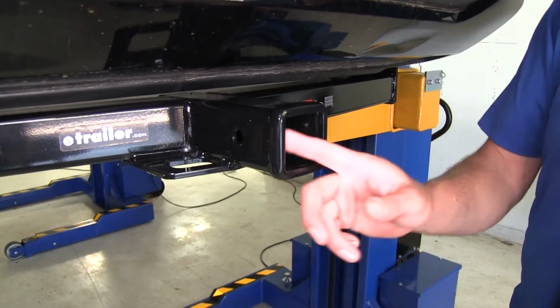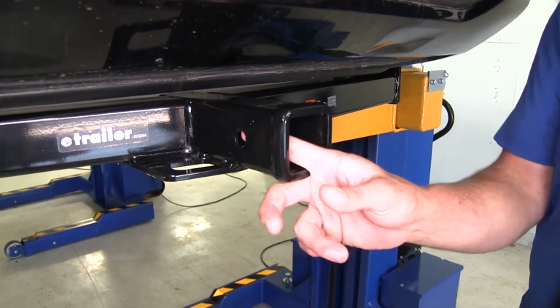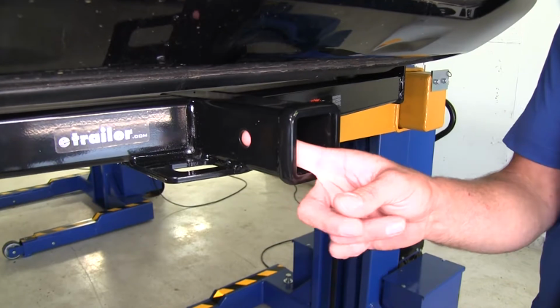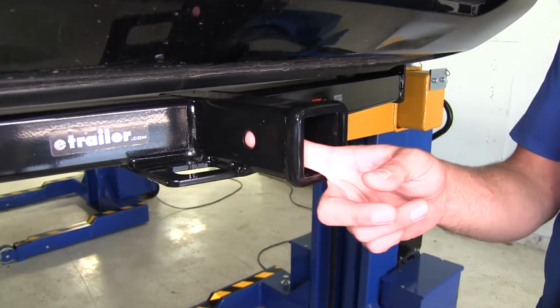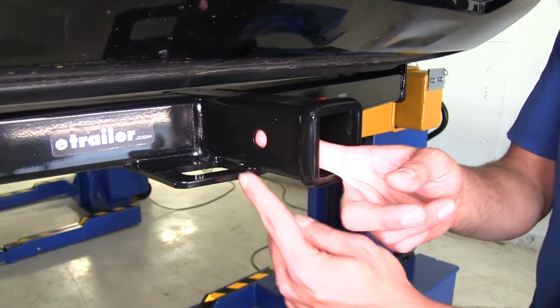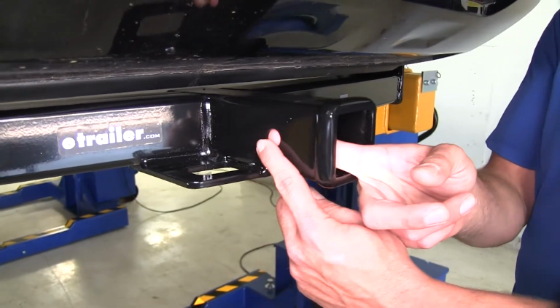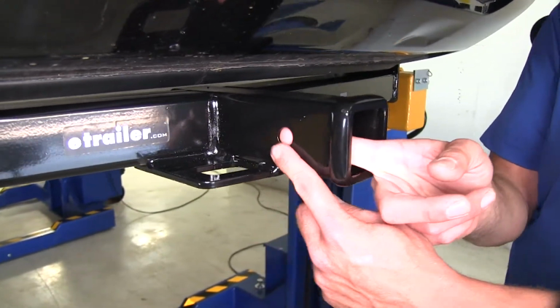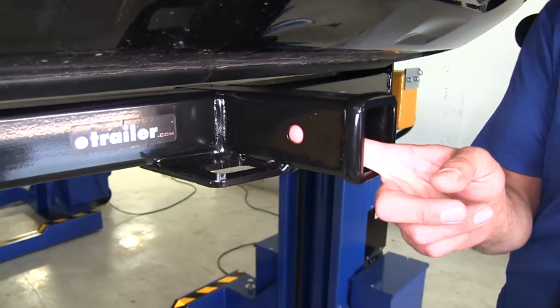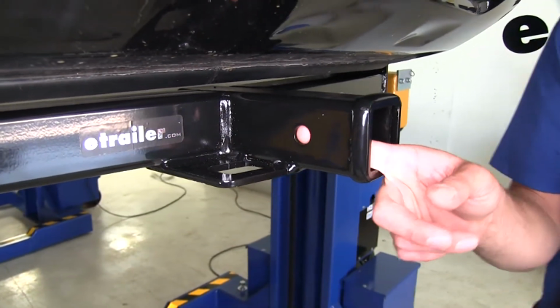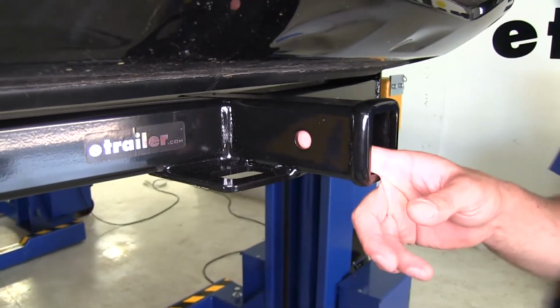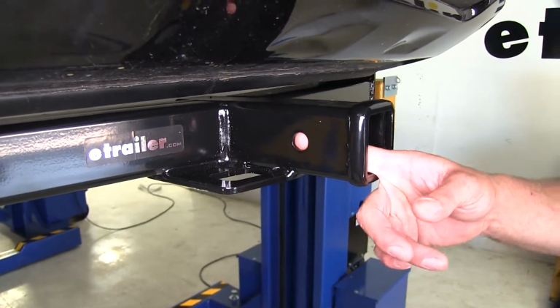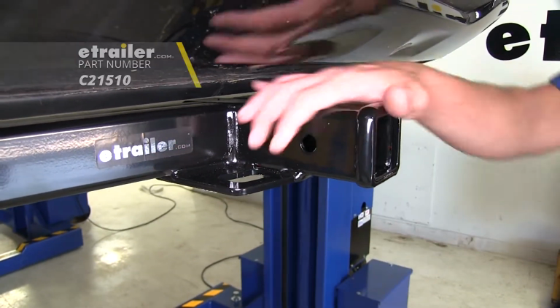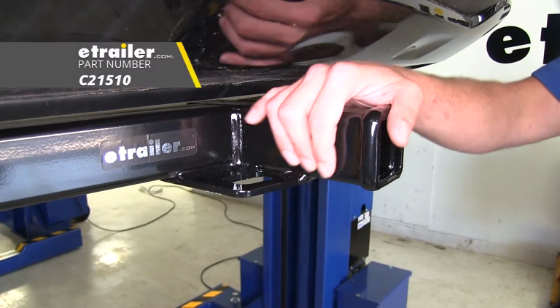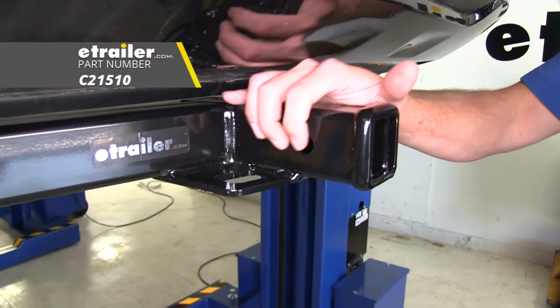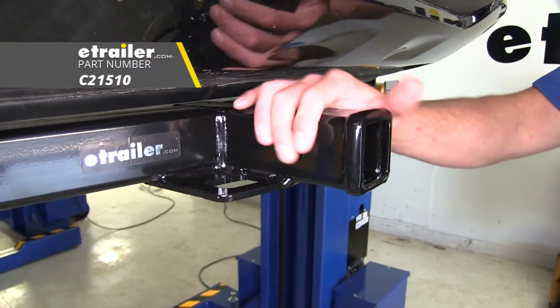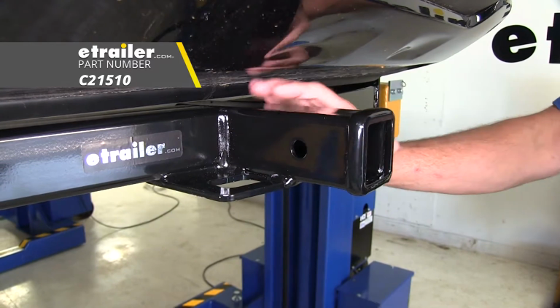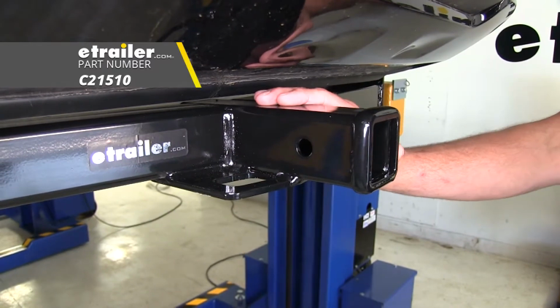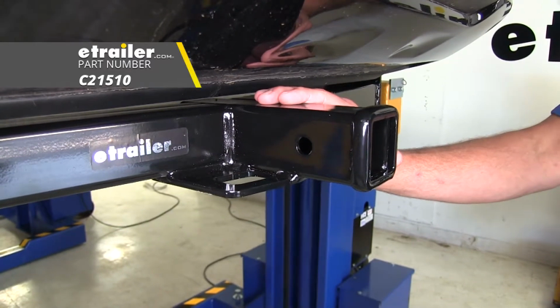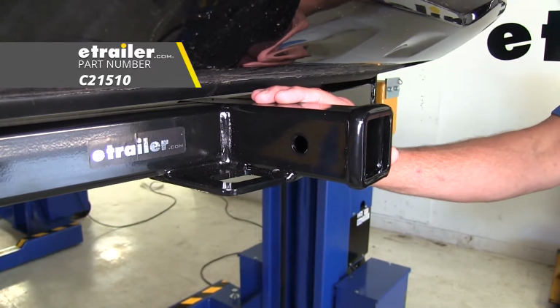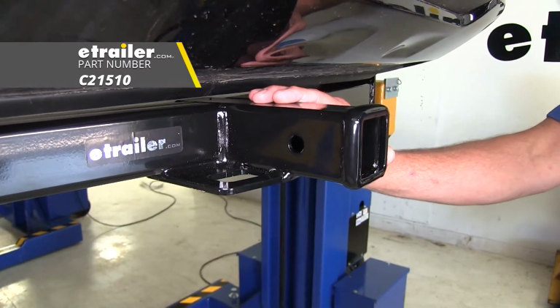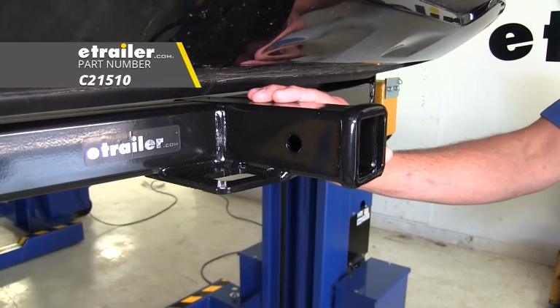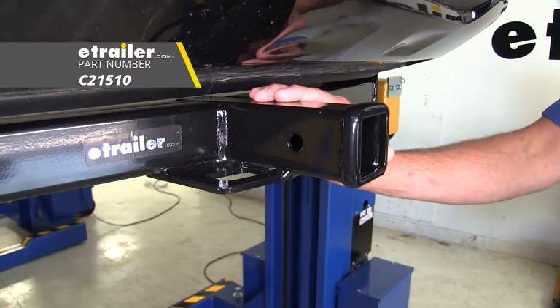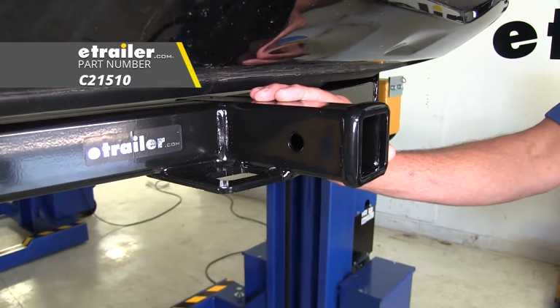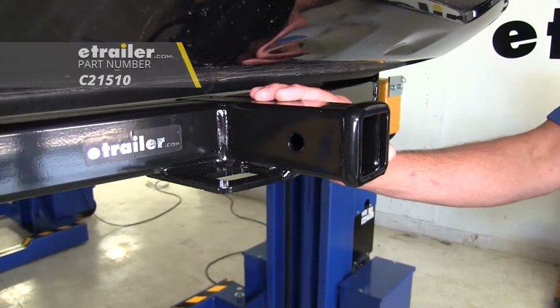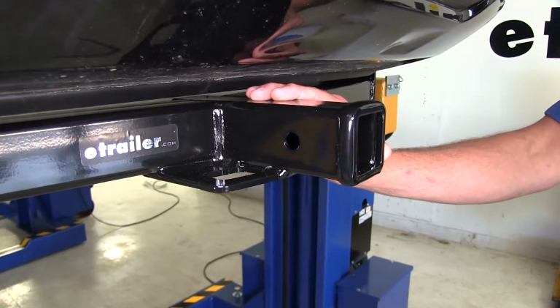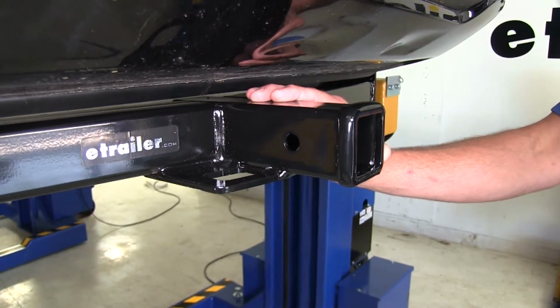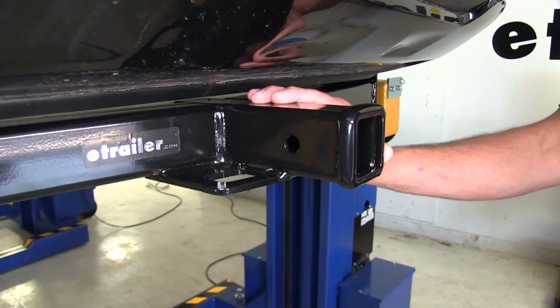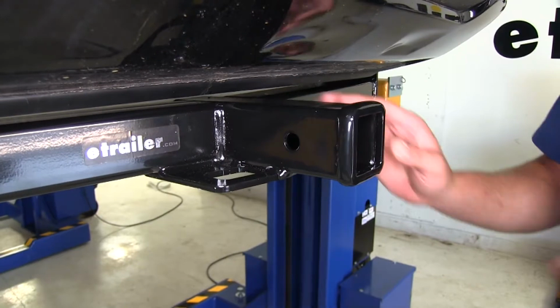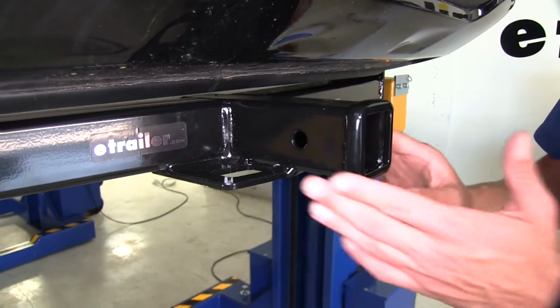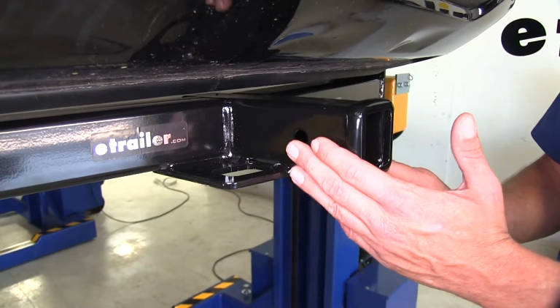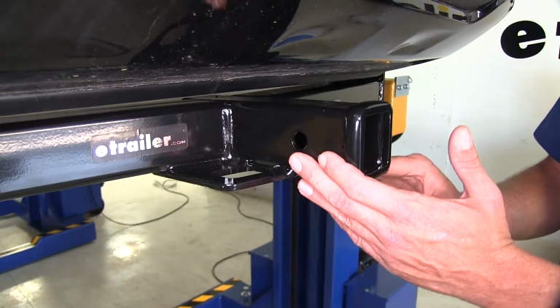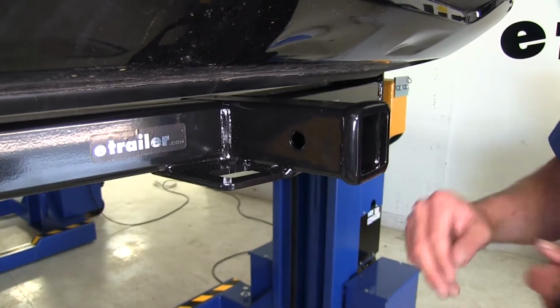And for holding those items in place, you've got your 5/8 inch diameter pin hole there. There's a good amount of room, so whether you're just doing the traditional pin and clip, maybe a locking hitch pin, or even an anti-rattle device, you shouldn't have any issues with clearance.